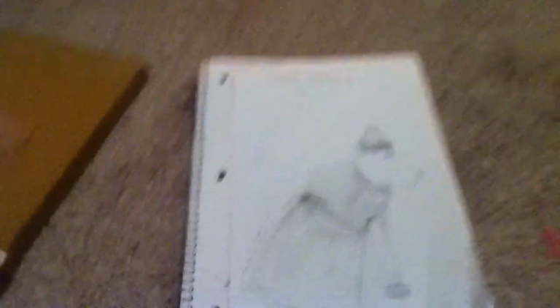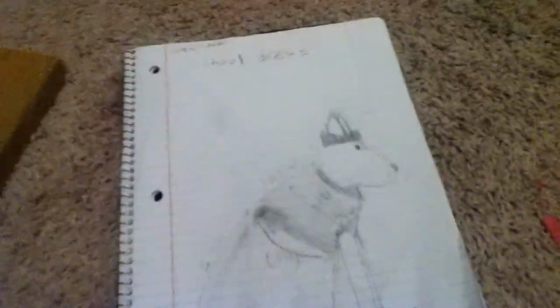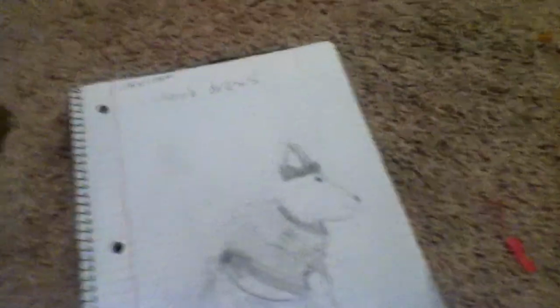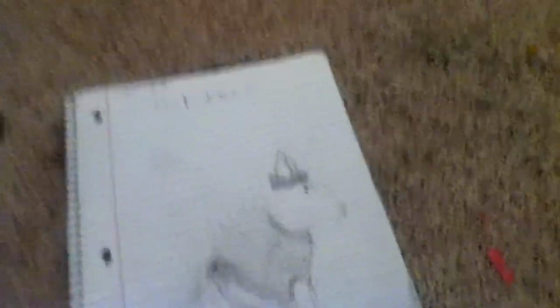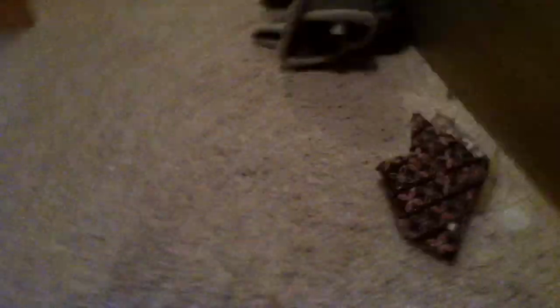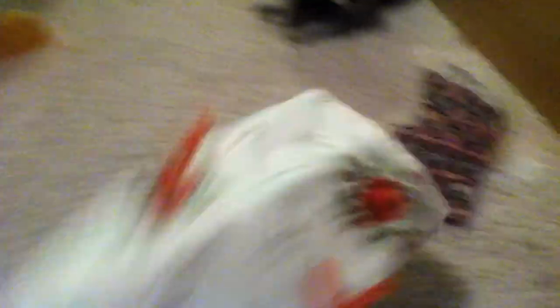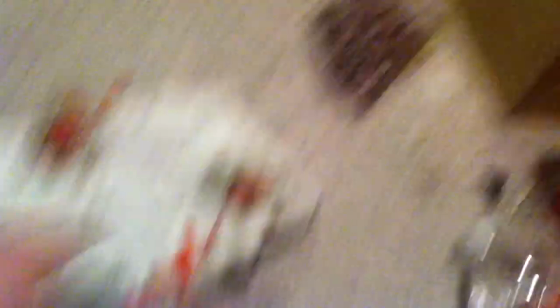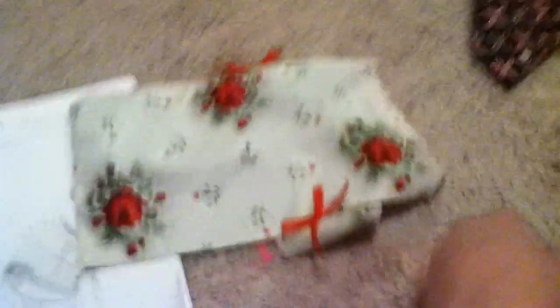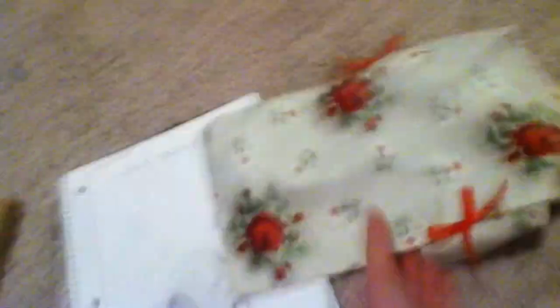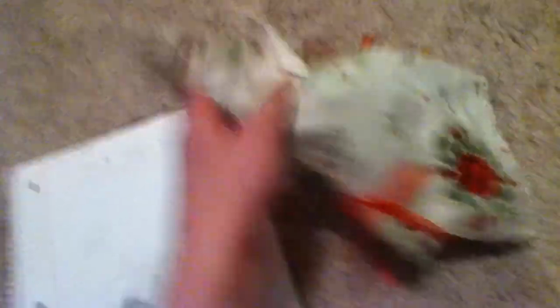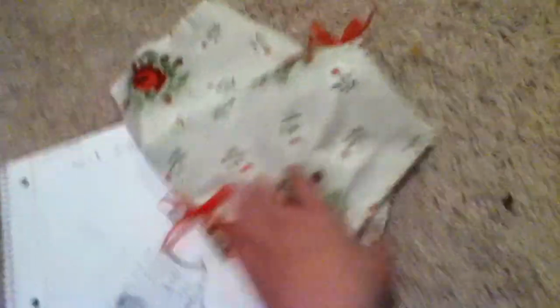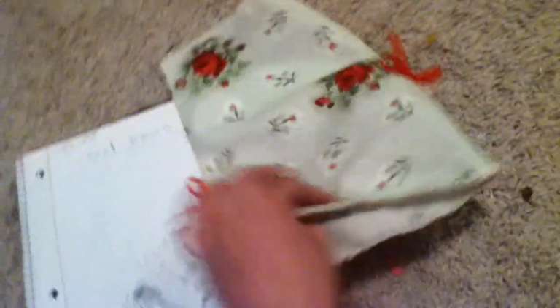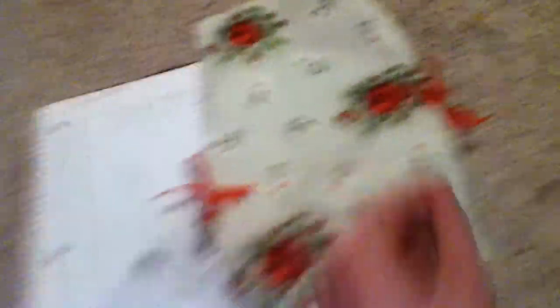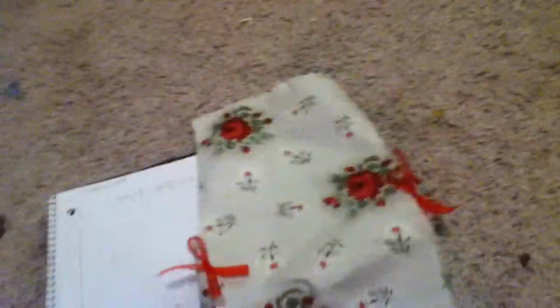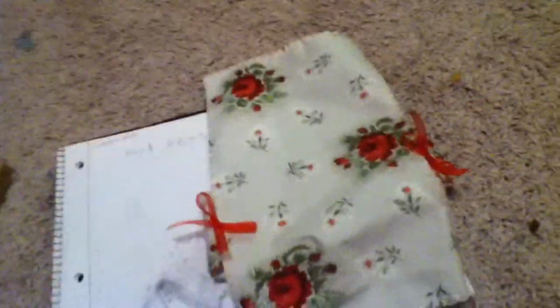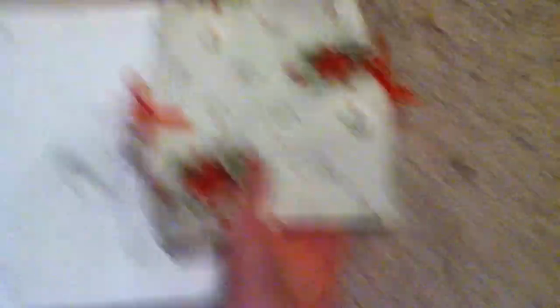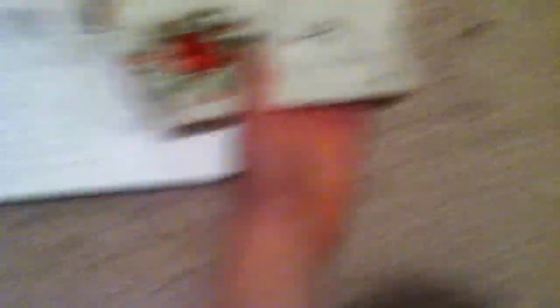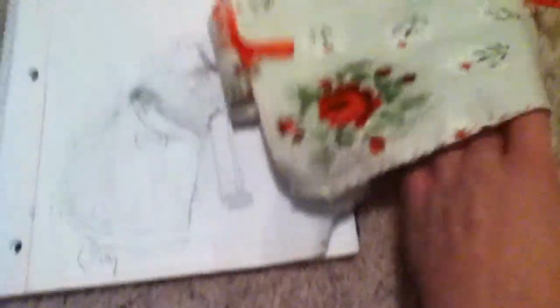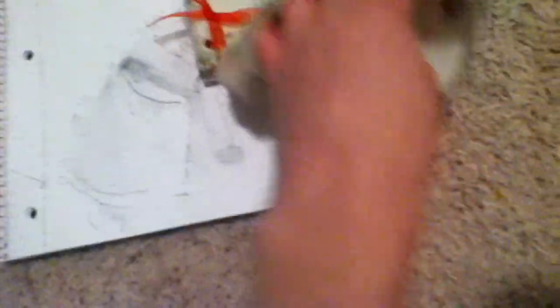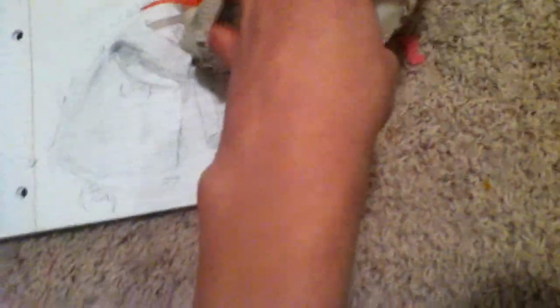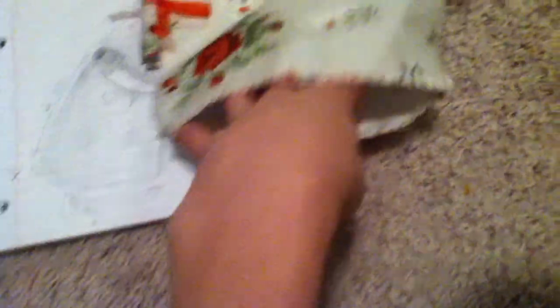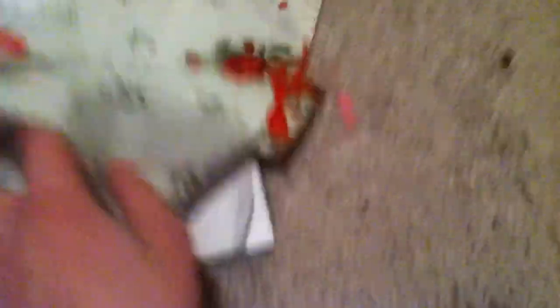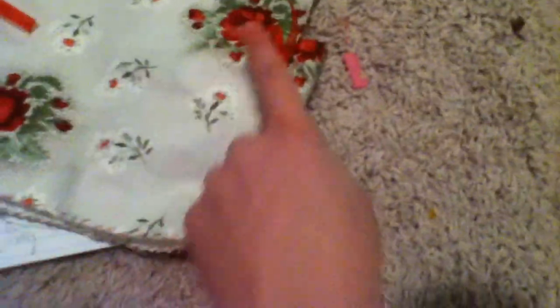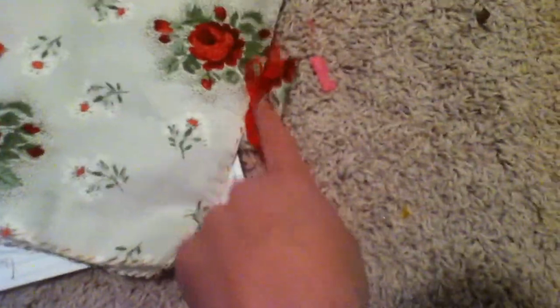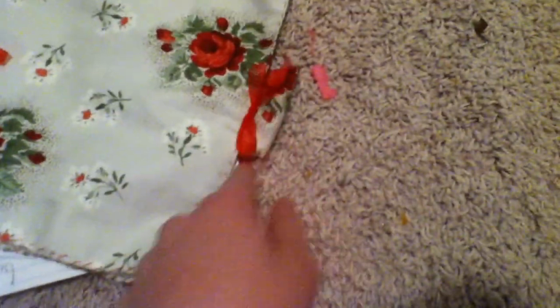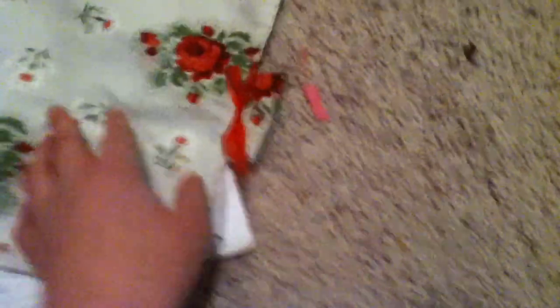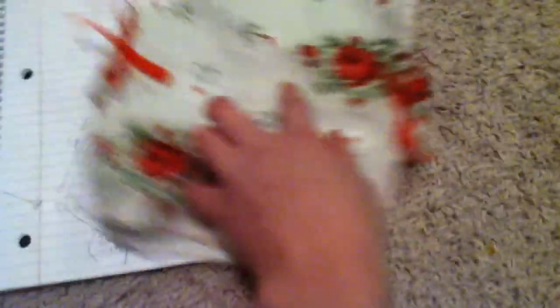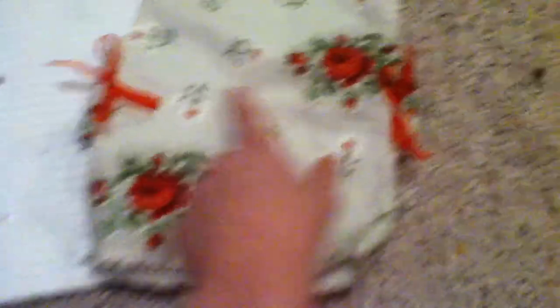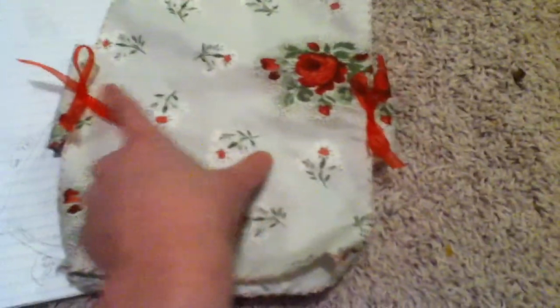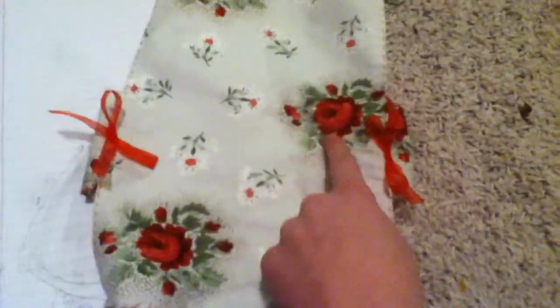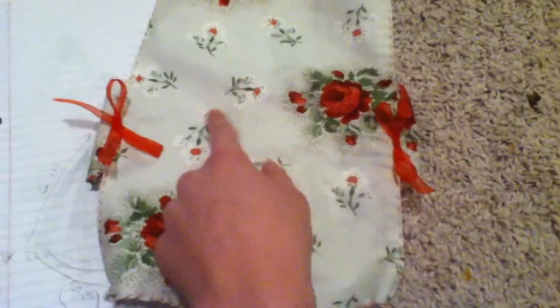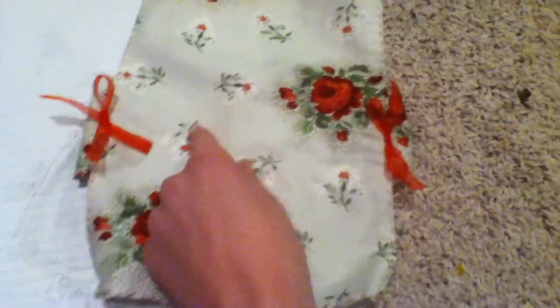So anyway, this is sort of what the finished product will look like. This is what I made before, except it will have a tighter collar, and we'll have the little bows on the sides. We'll have a big strap and a bow.